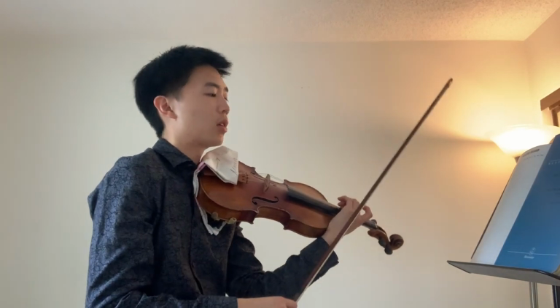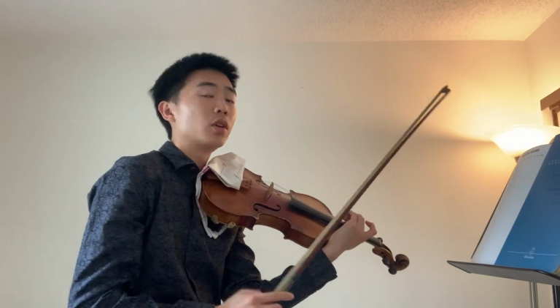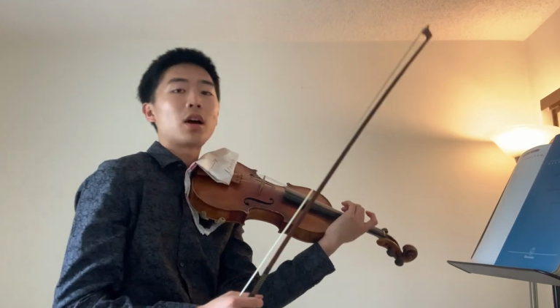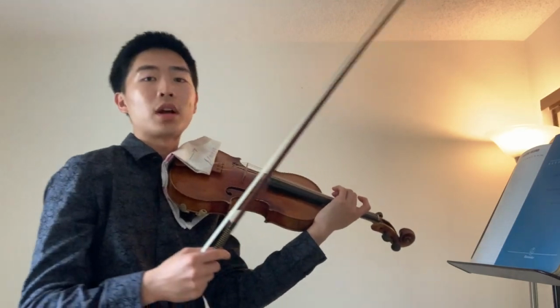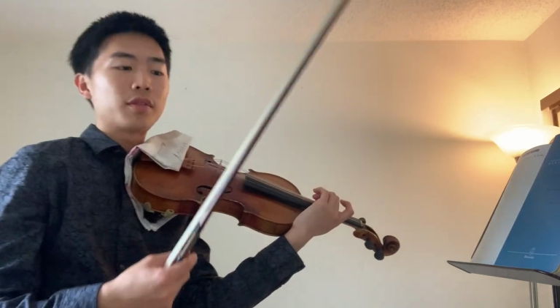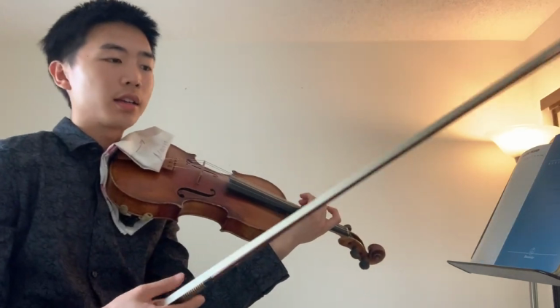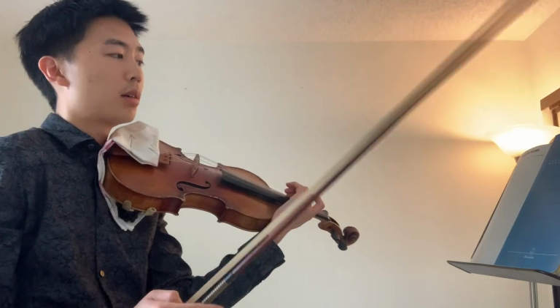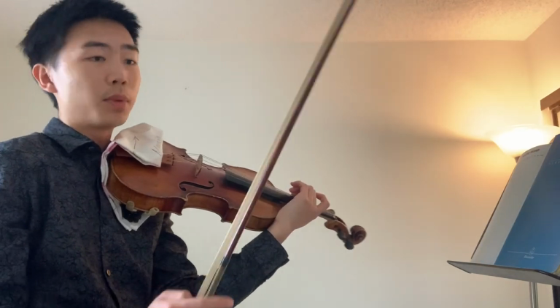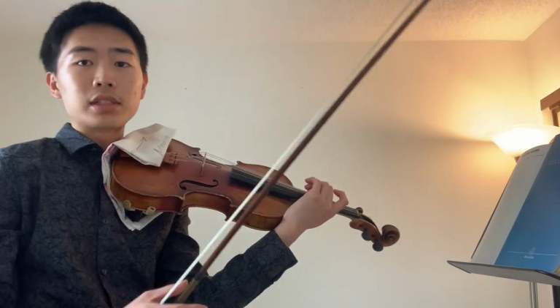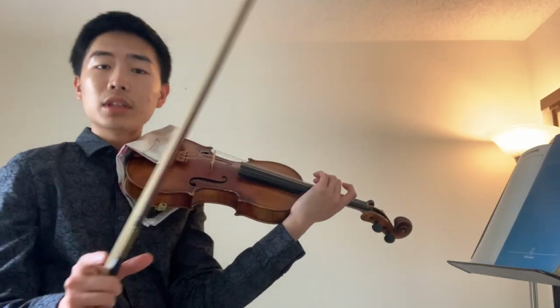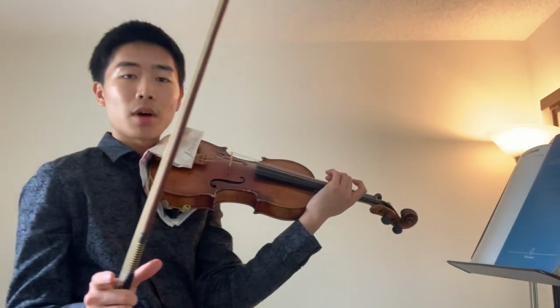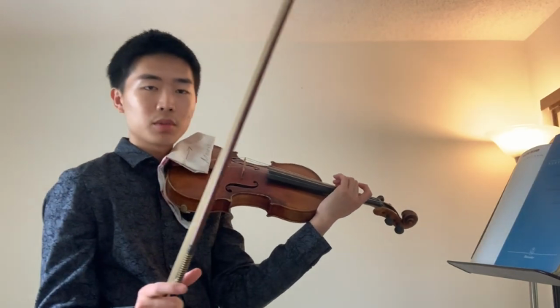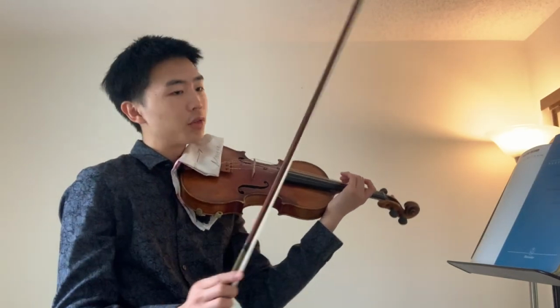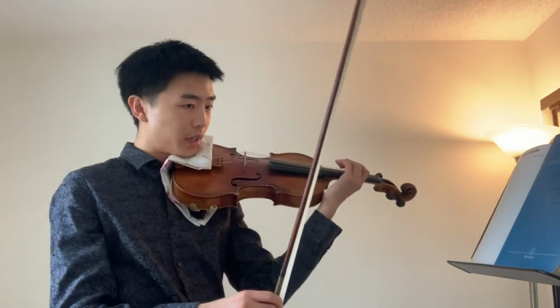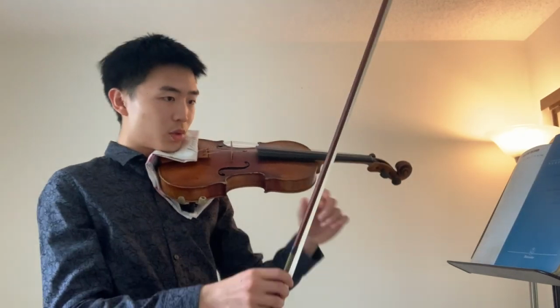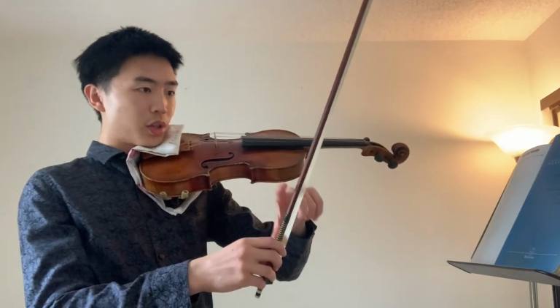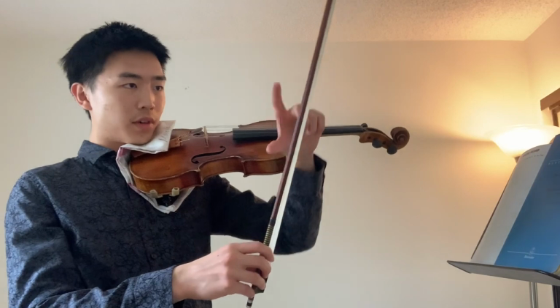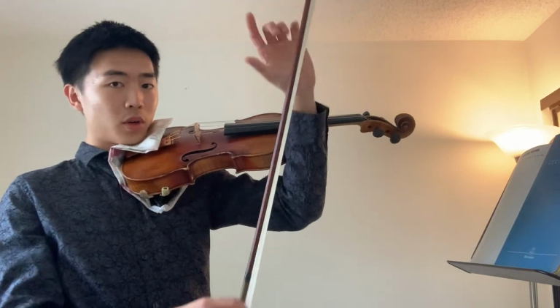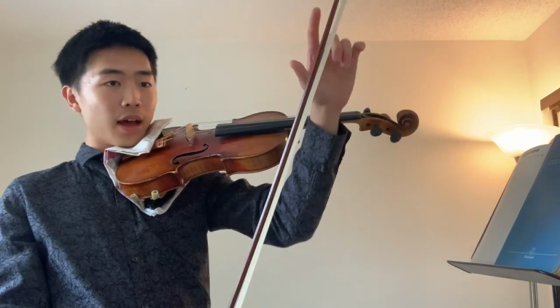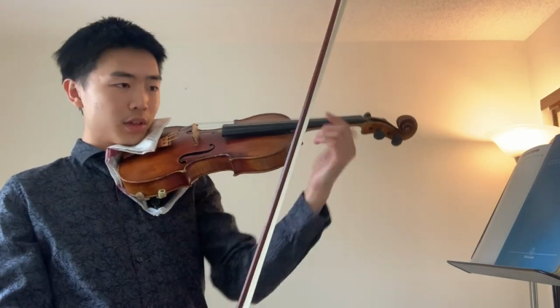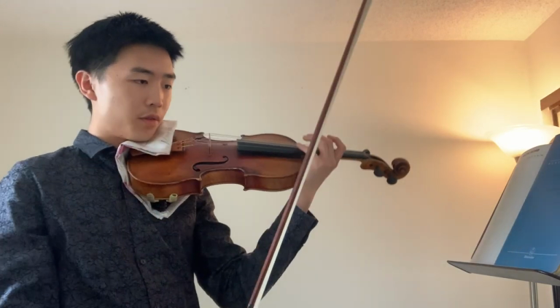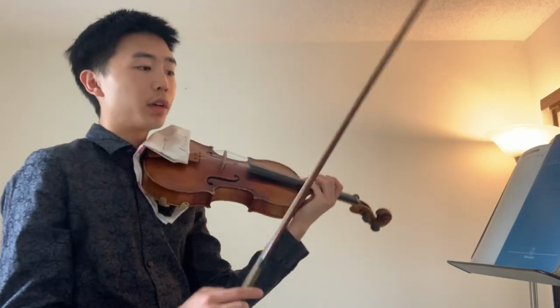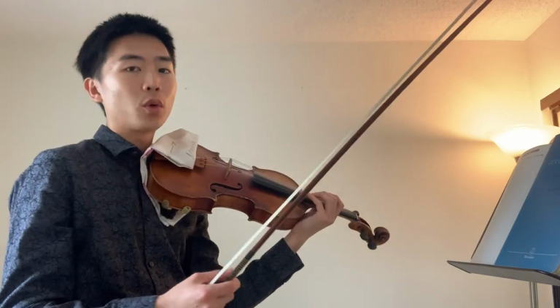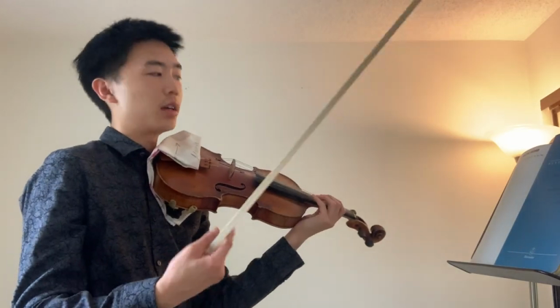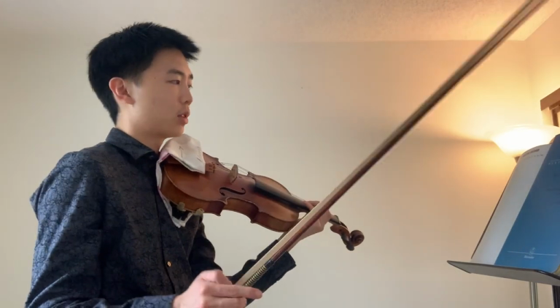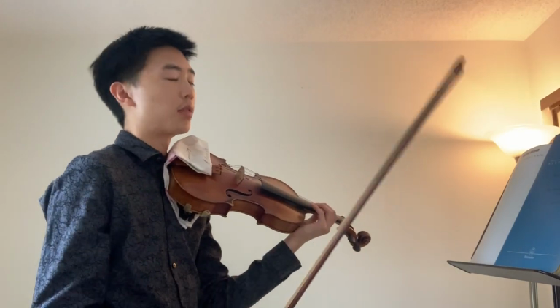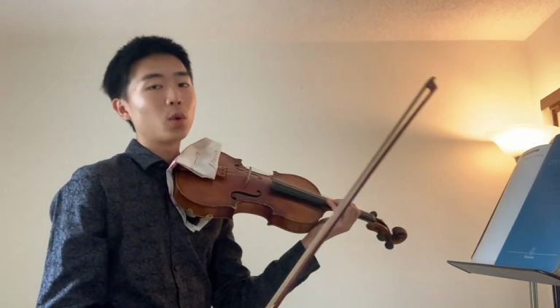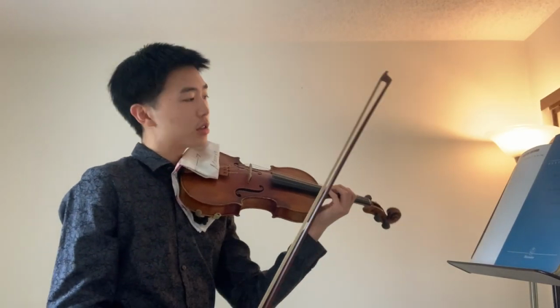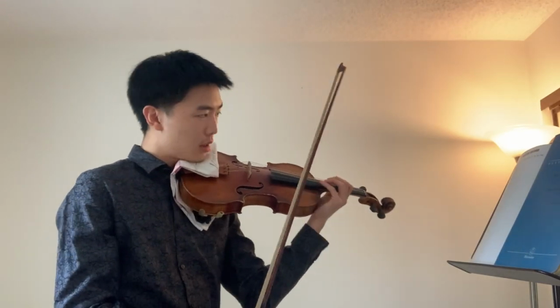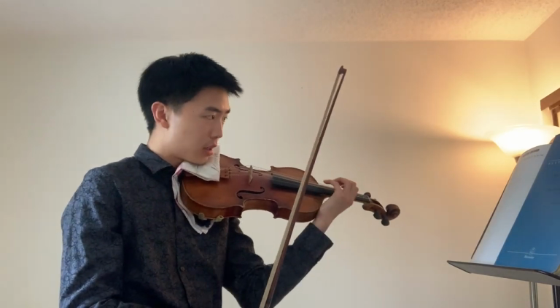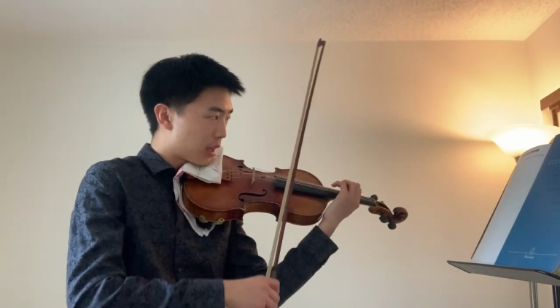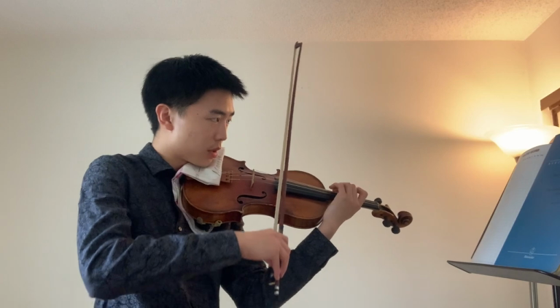Also notice how I'm trying to divide my bow as evenly as possible. So if you're playing two, just try to divide your bow in half. If you're playing four, you're going to divide in quarters. So here's the last one.